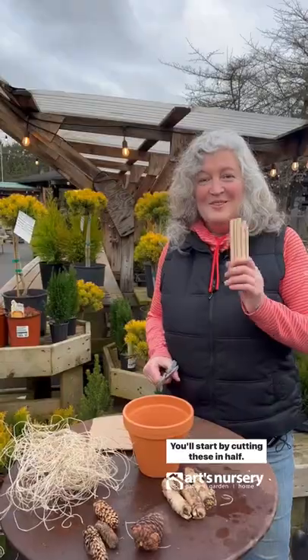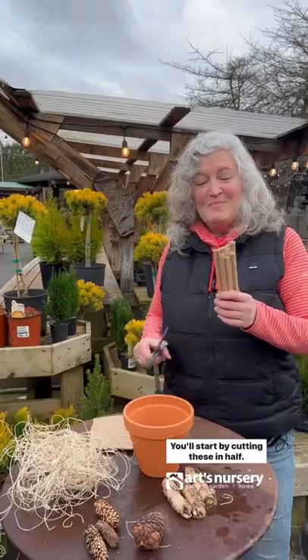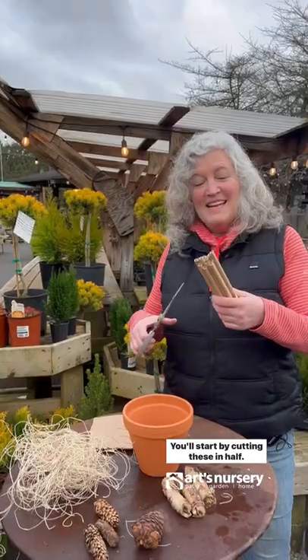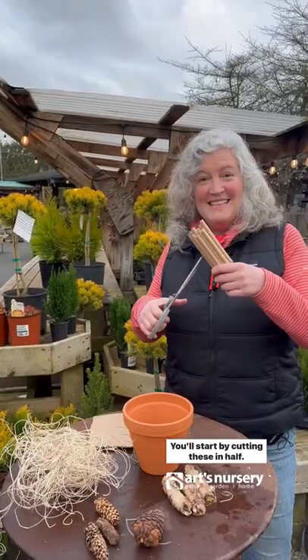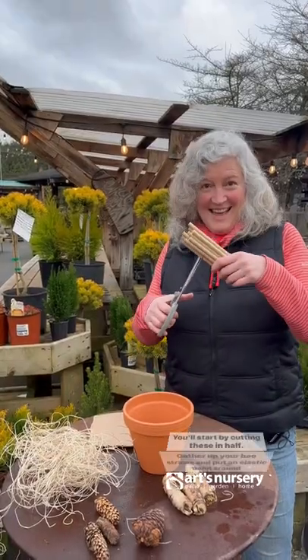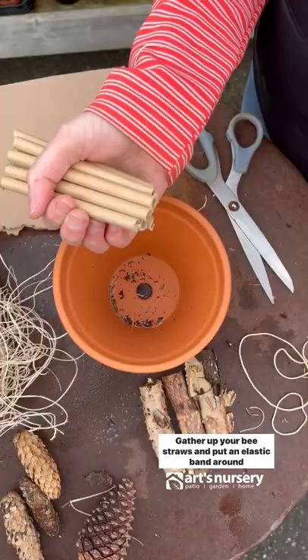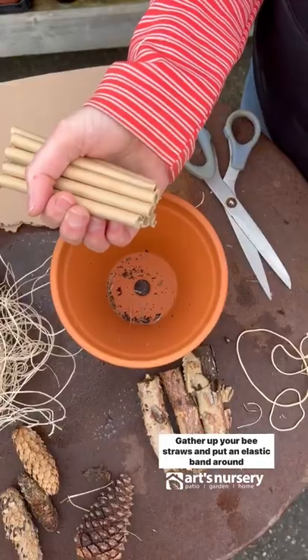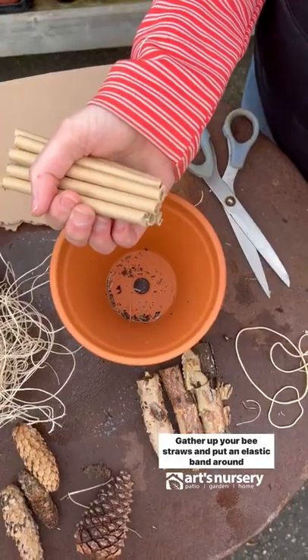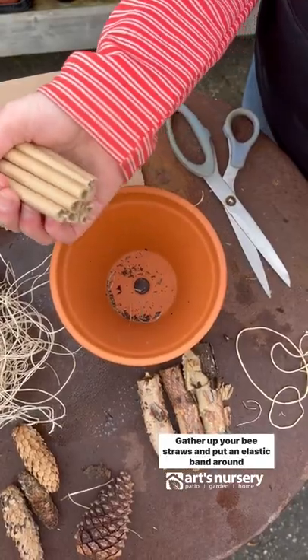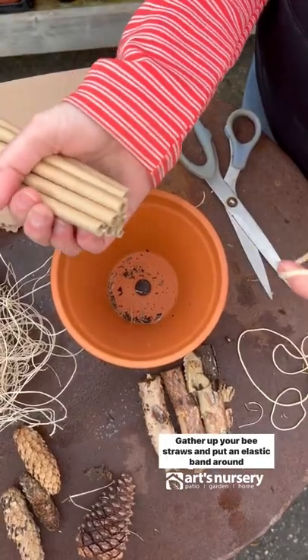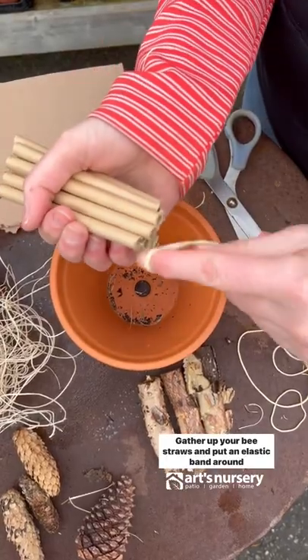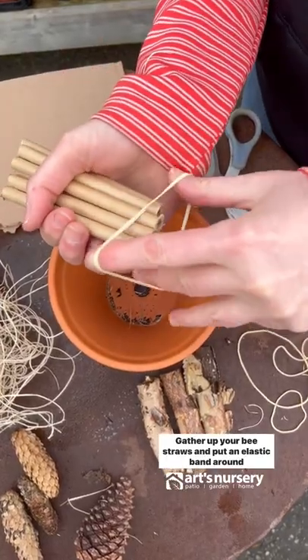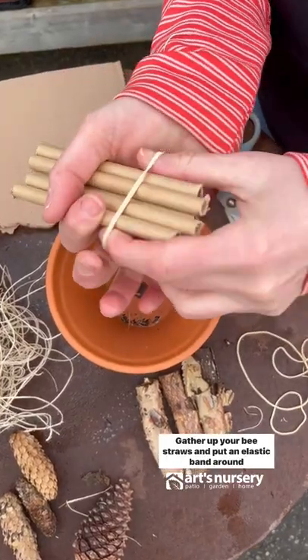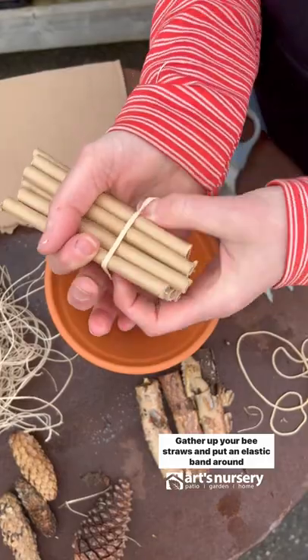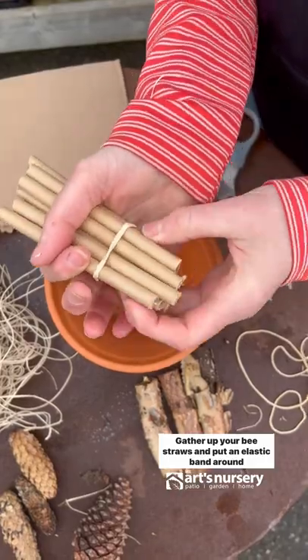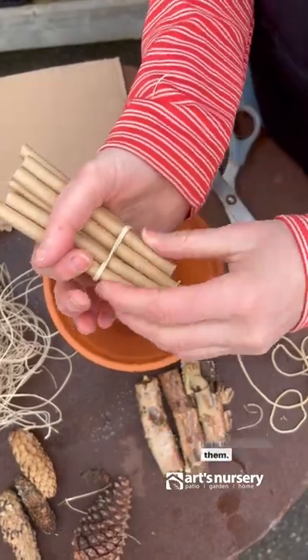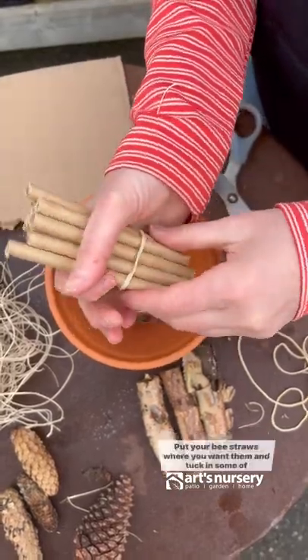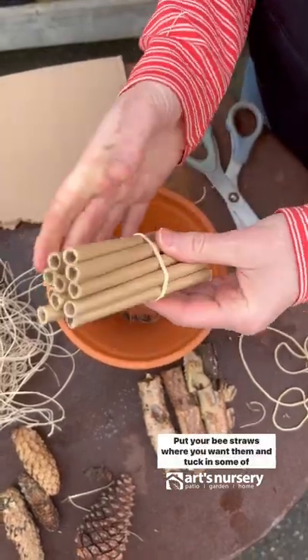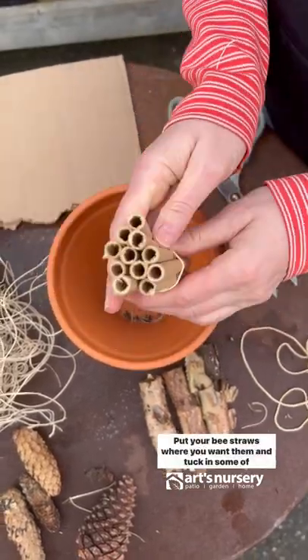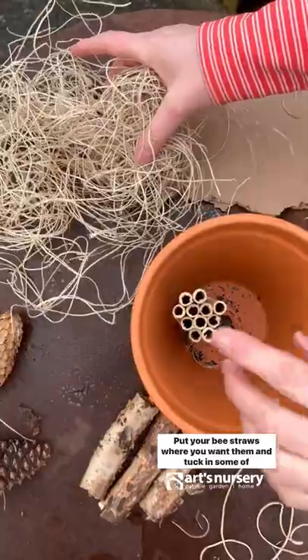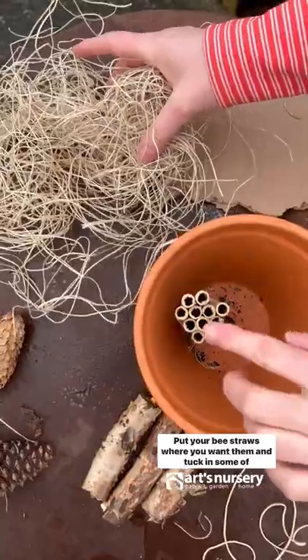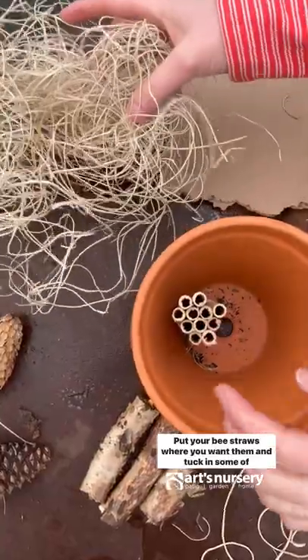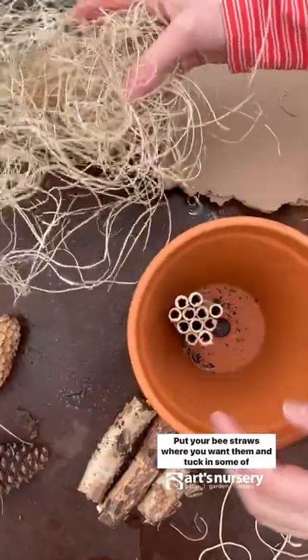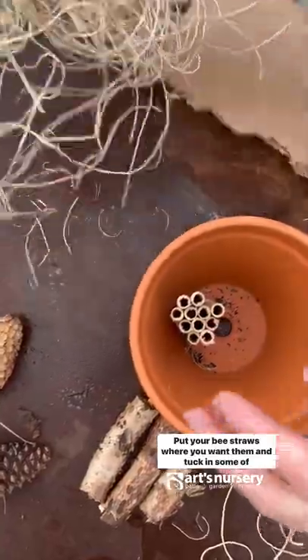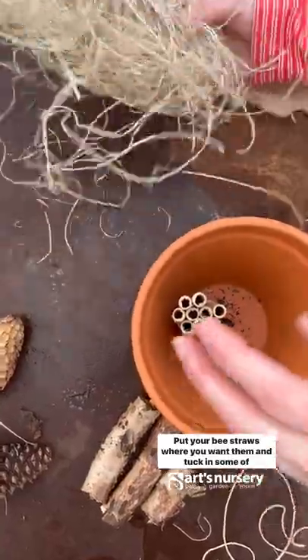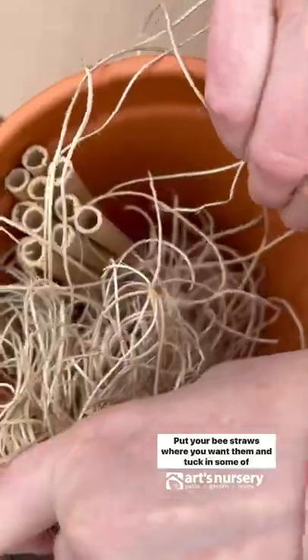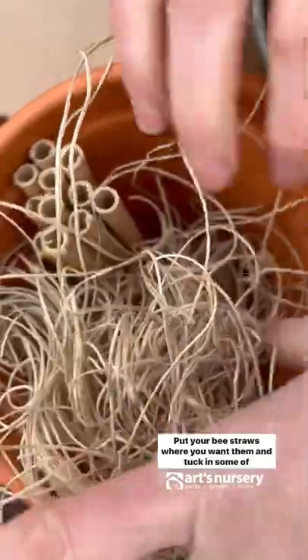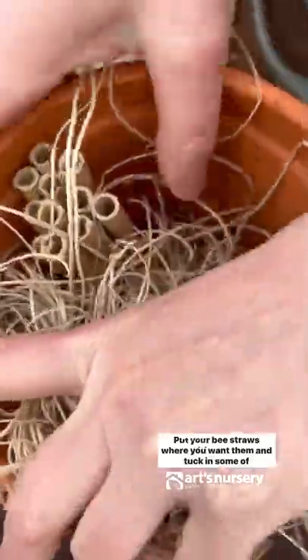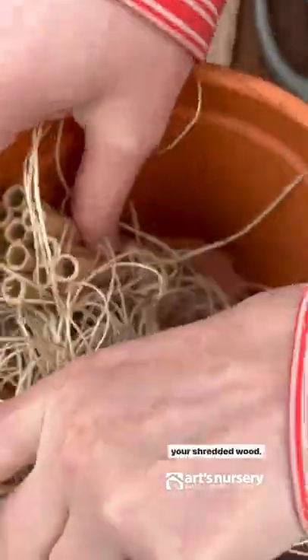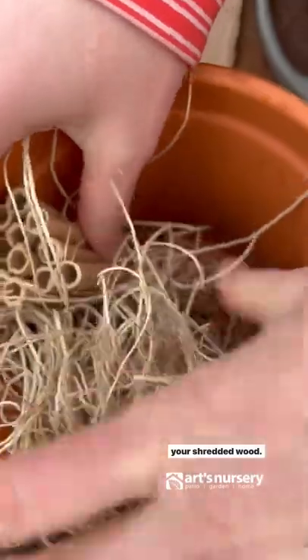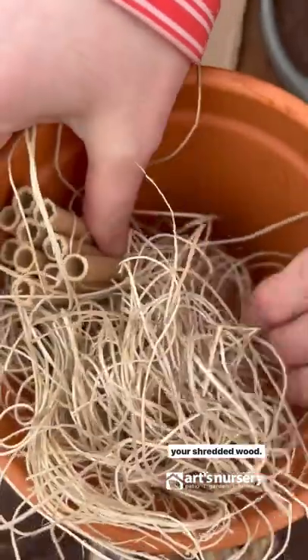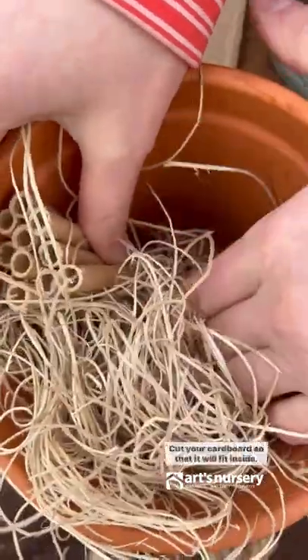You'll start by cutting these in half. Gather up your bee straws and put an elastic band around them. Put your bee straws where you want them and tuck in some of your shredded wood.